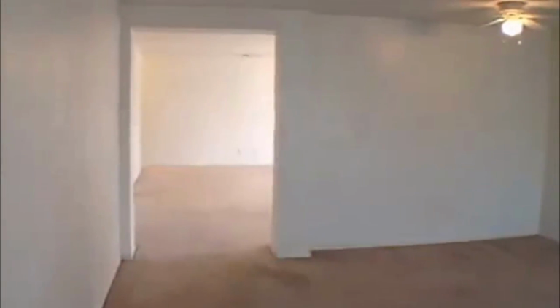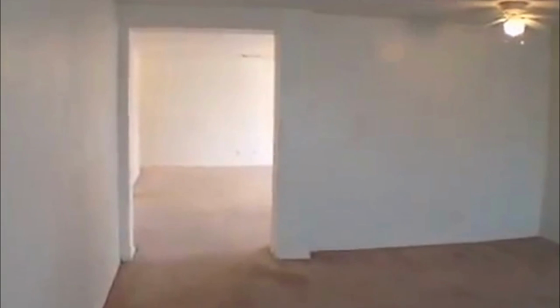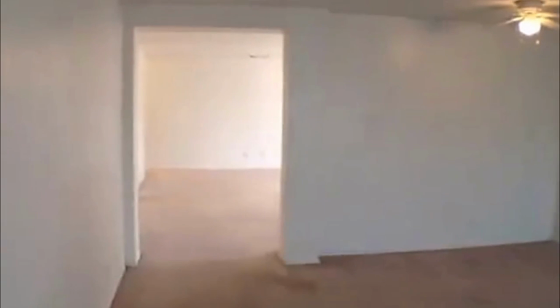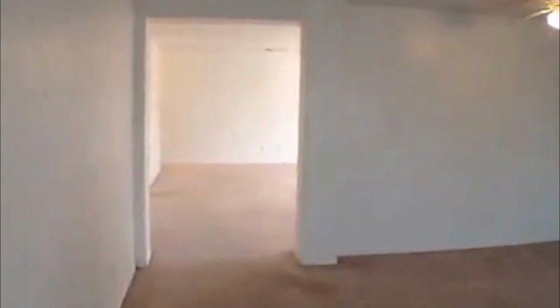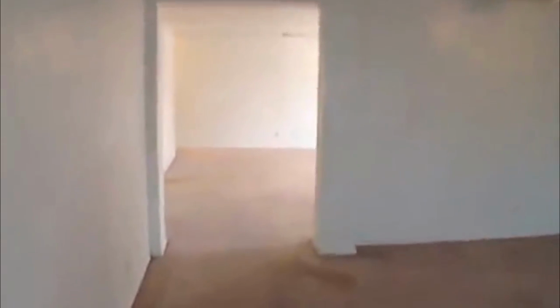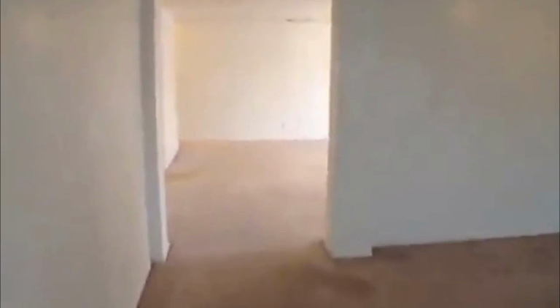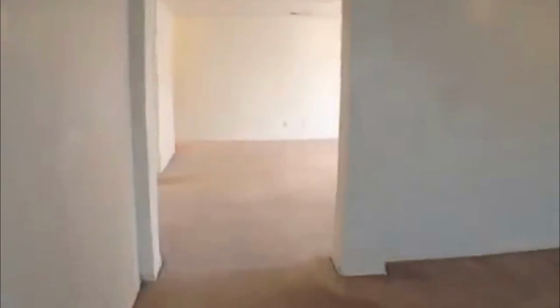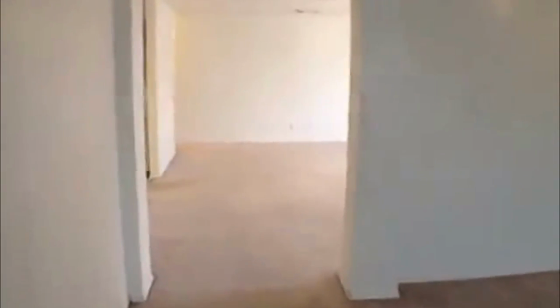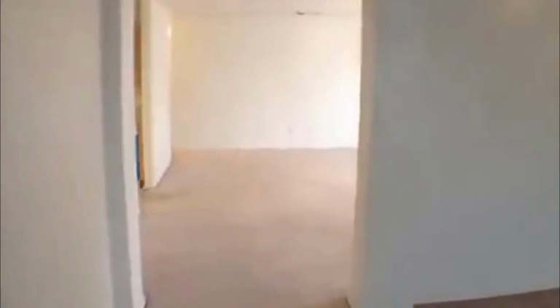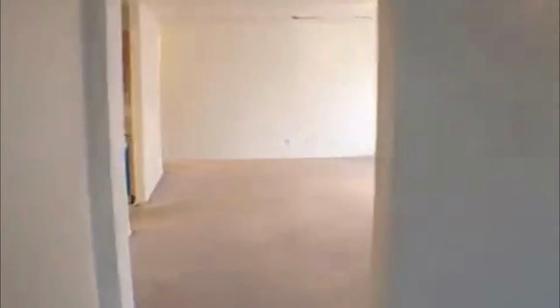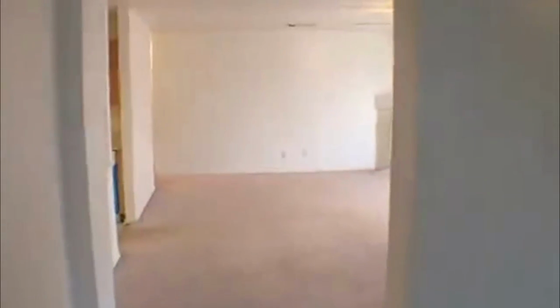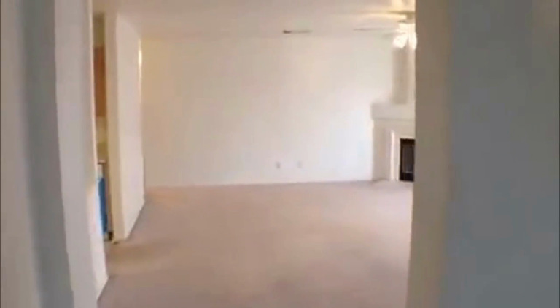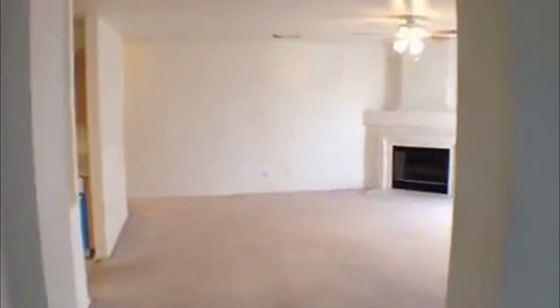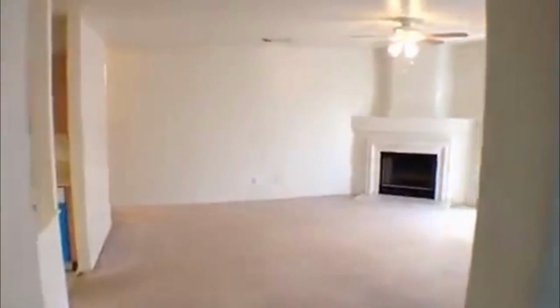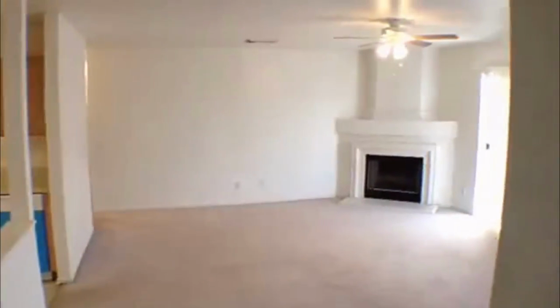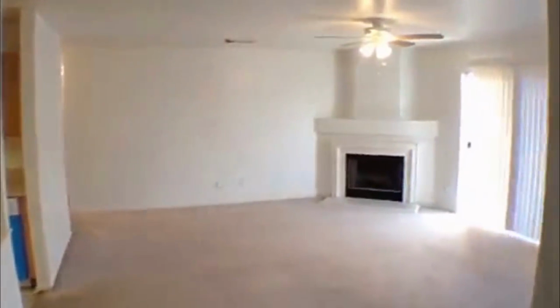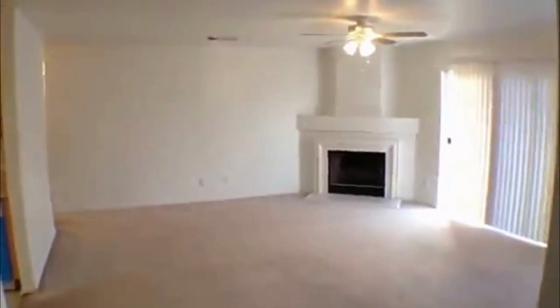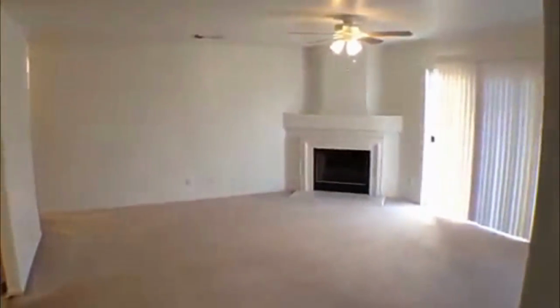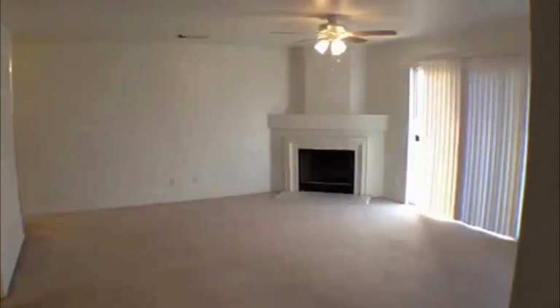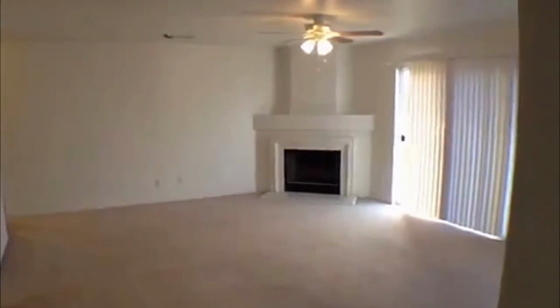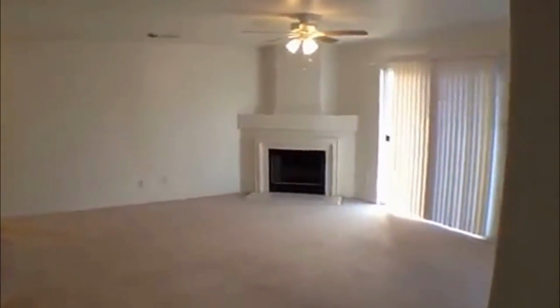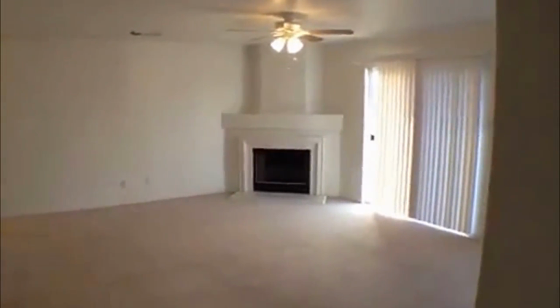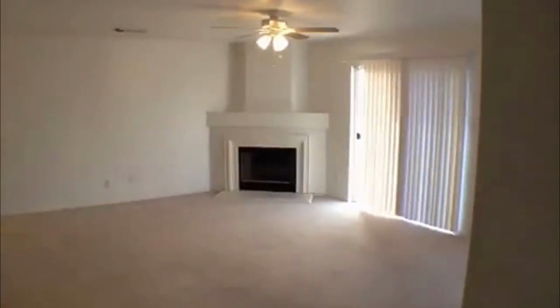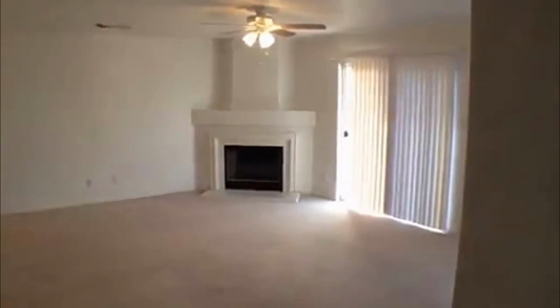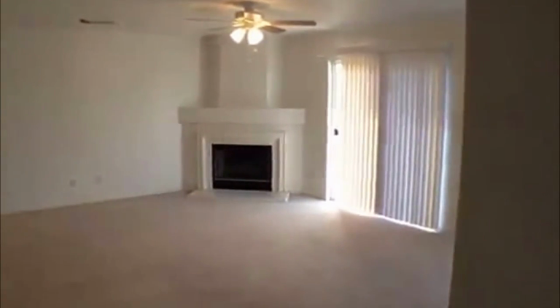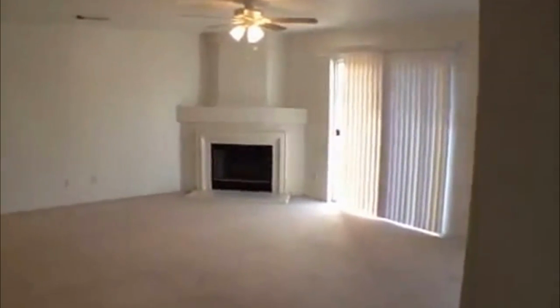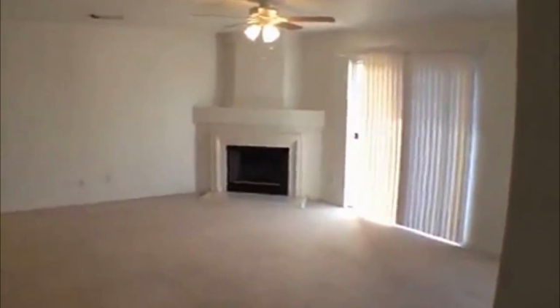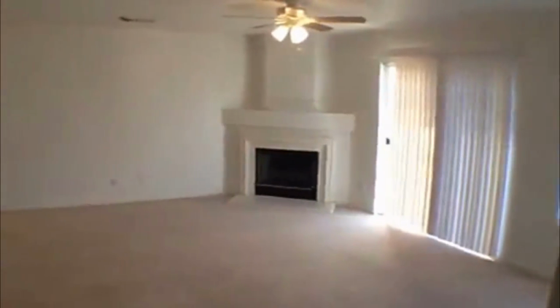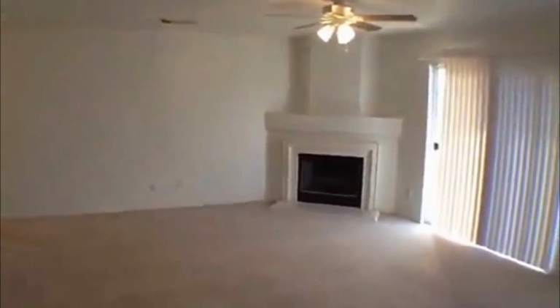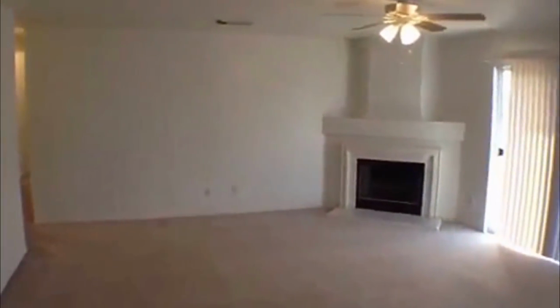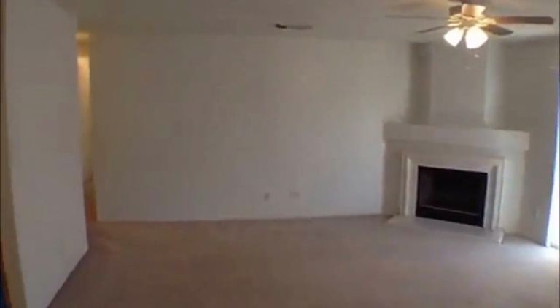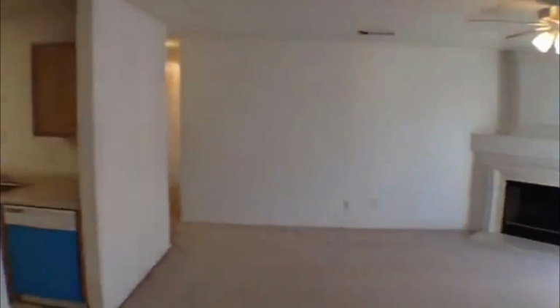The square footage here is approximately 1,734. We'll go into the family room — it has a wood fireplace and a sliding glass door that goes to the backyard out there.